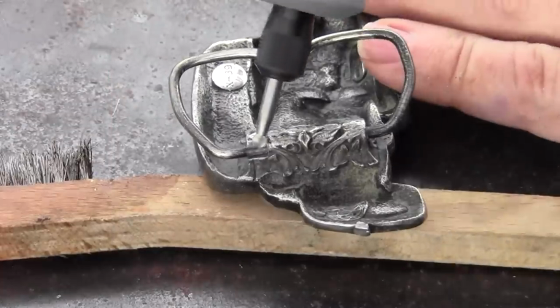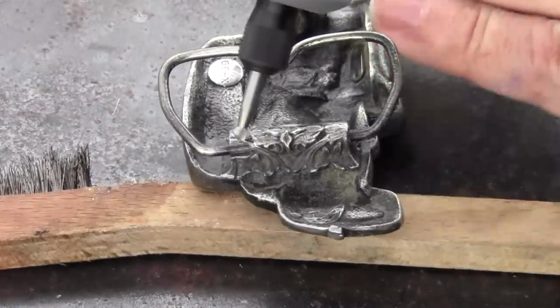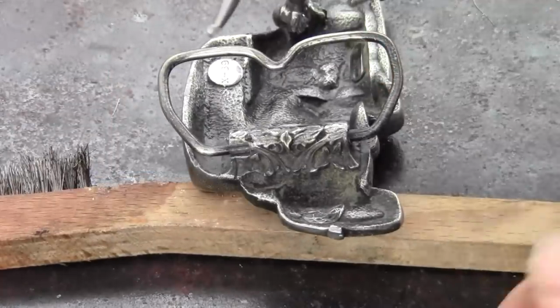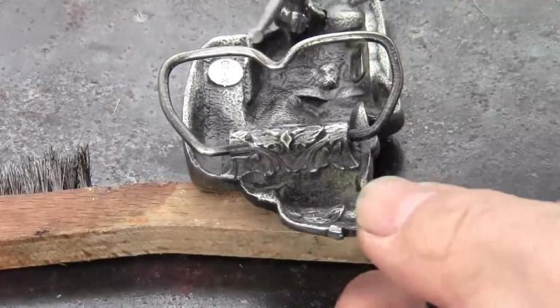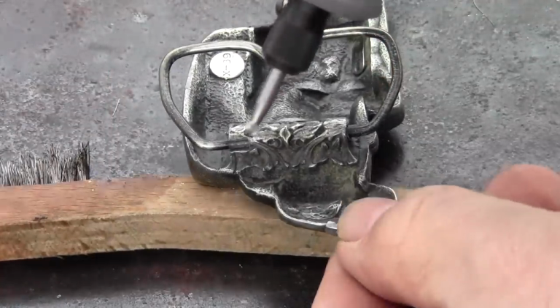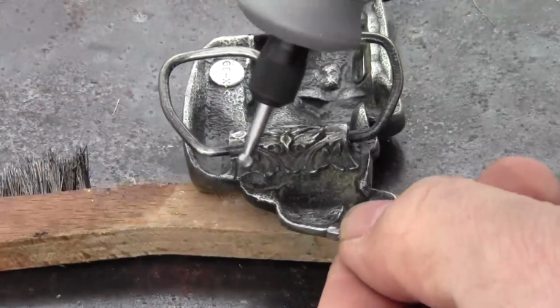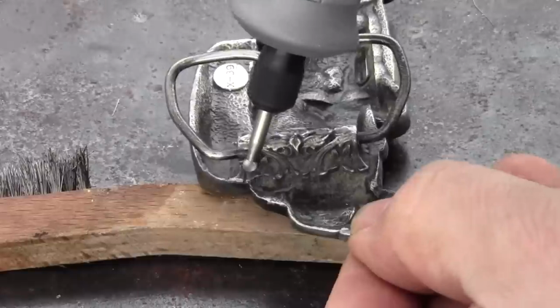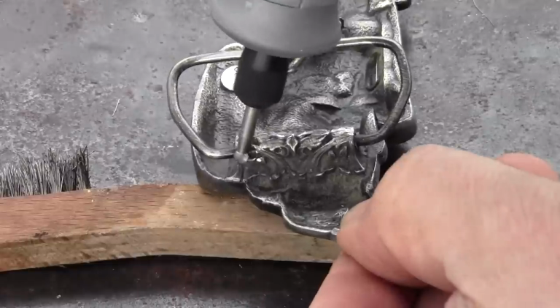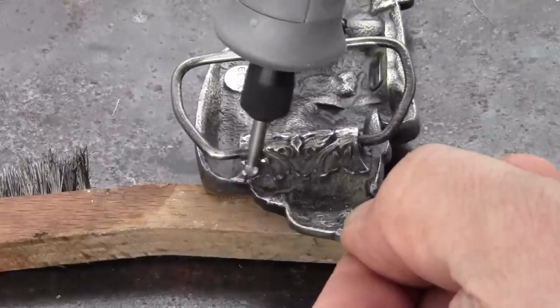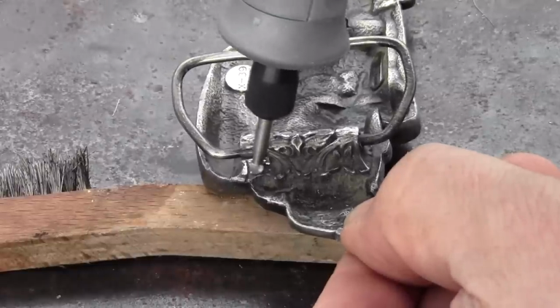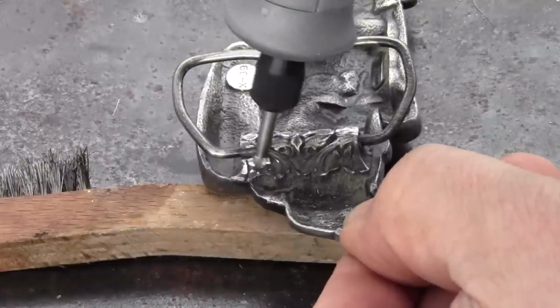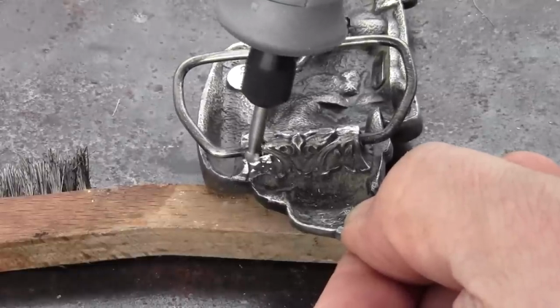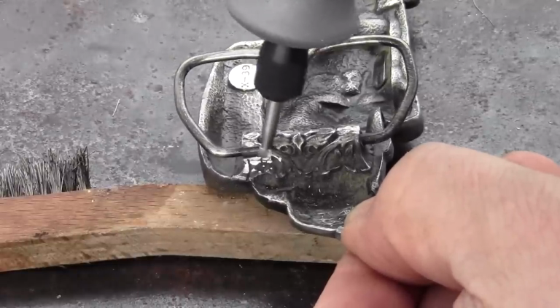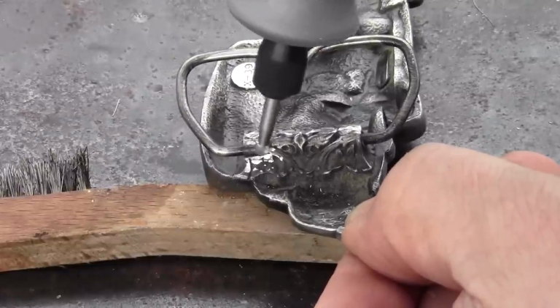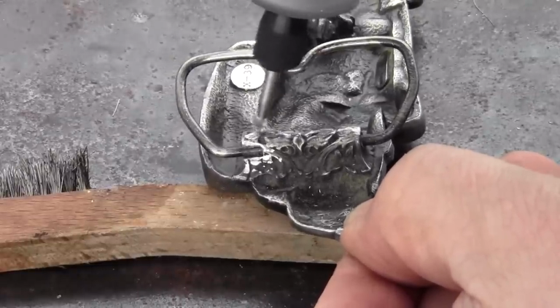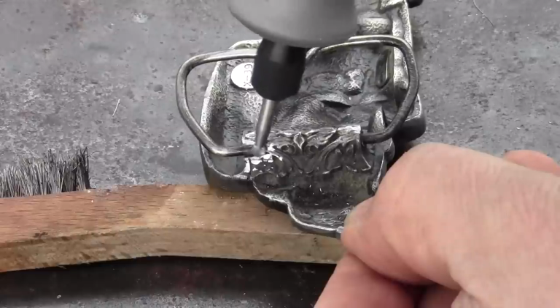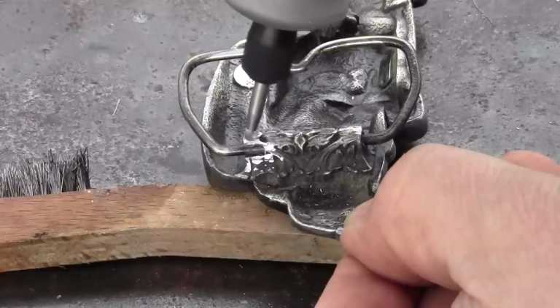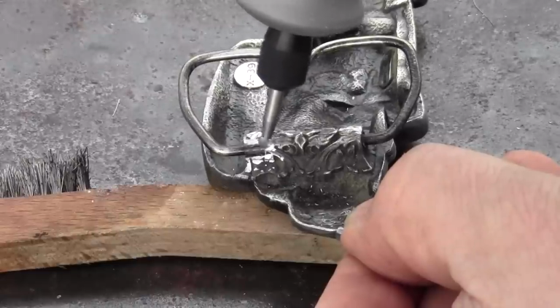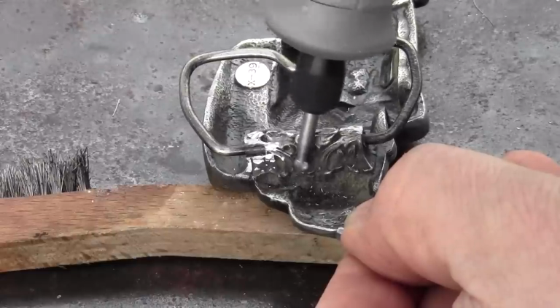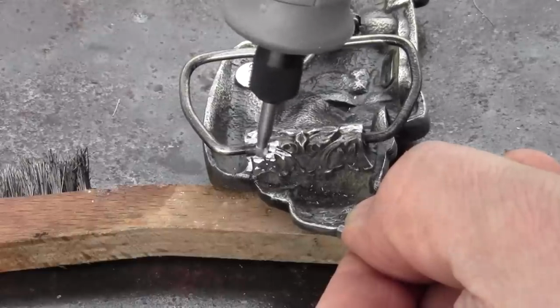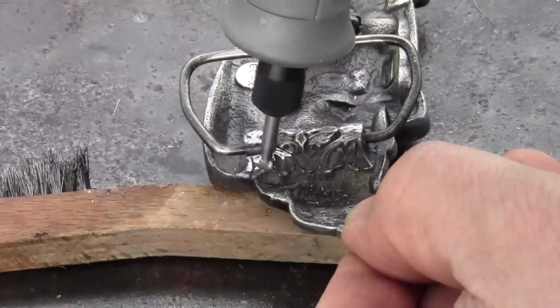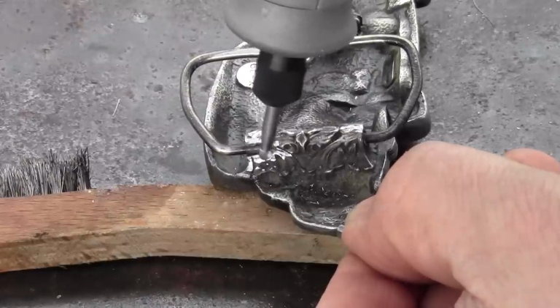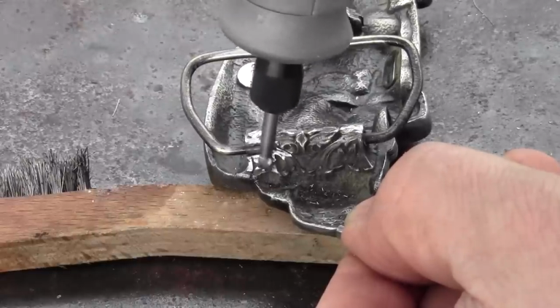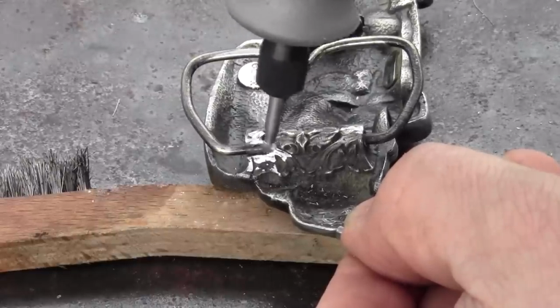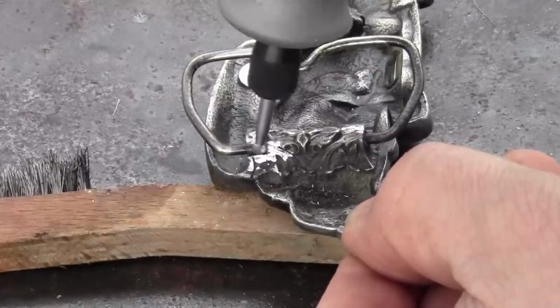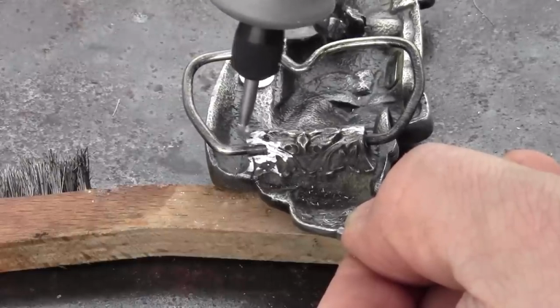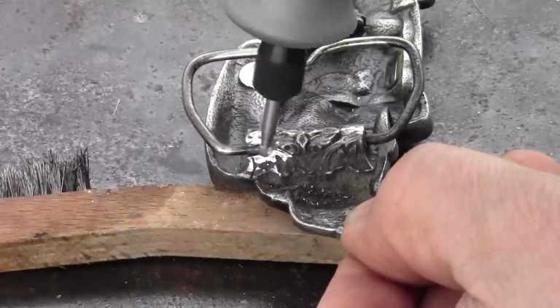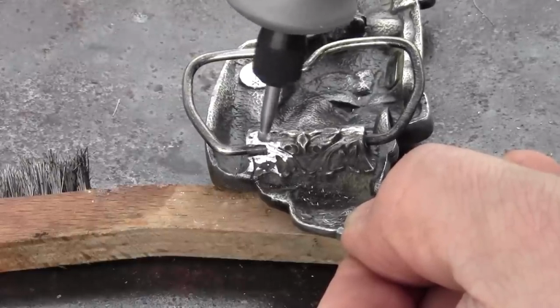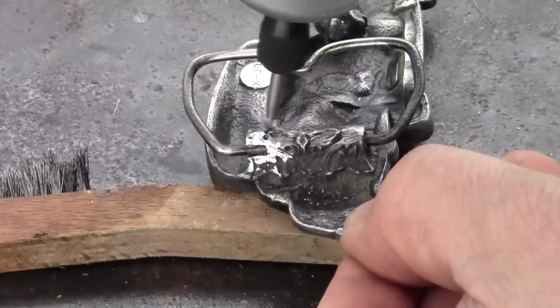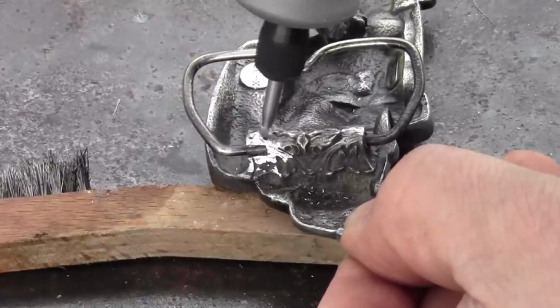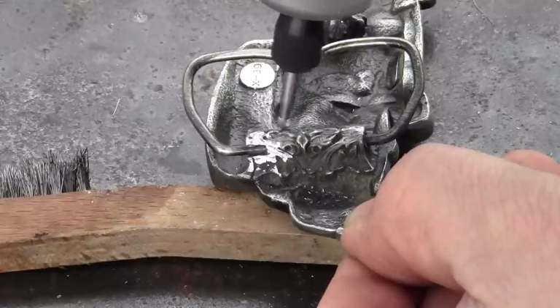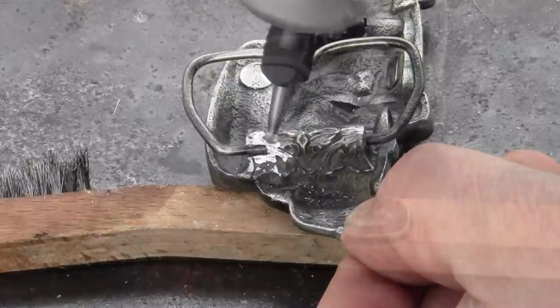For small parts like this, a Dremel, file, or sandpaper can be used to prepare for soldering. No need to get too aggressive, as pot metal and zinc die cast is extremely soft.